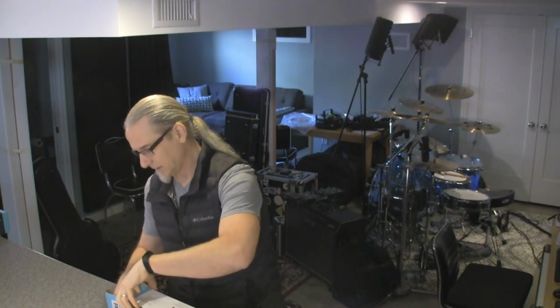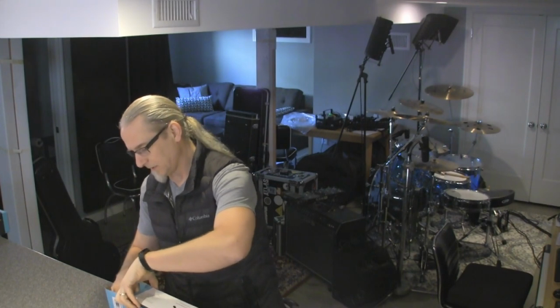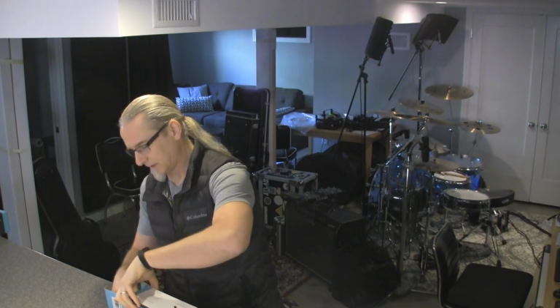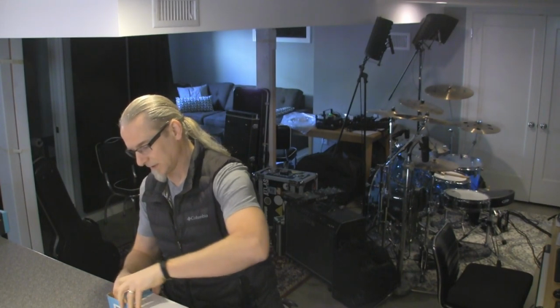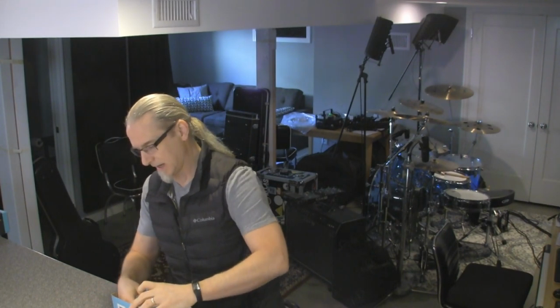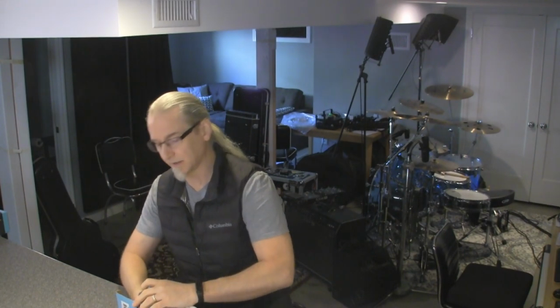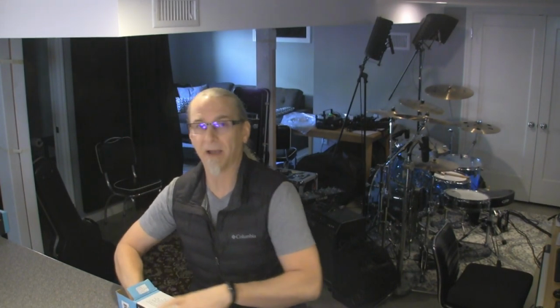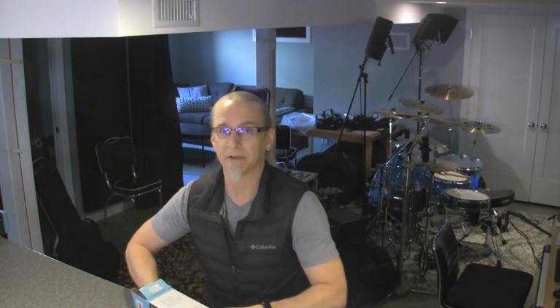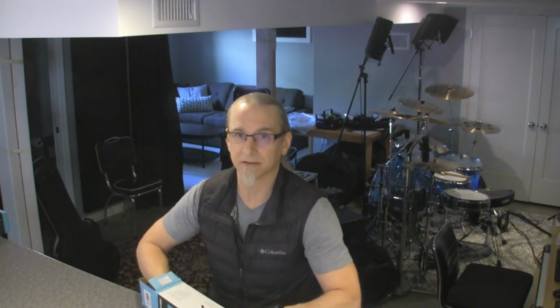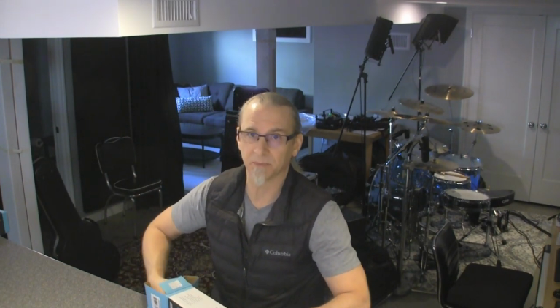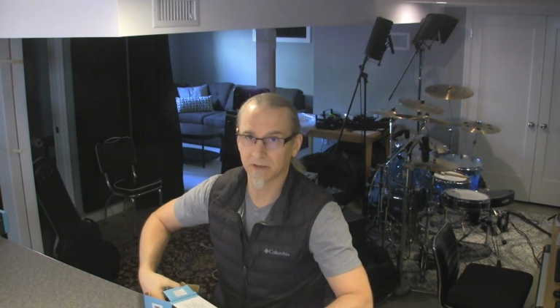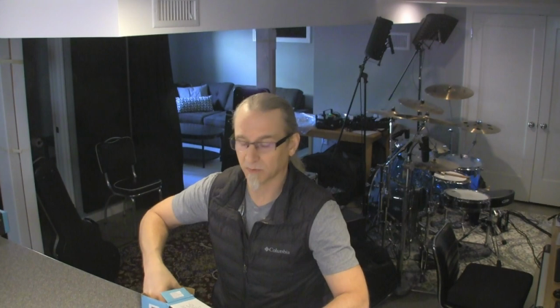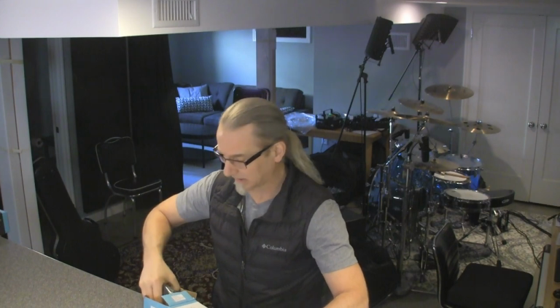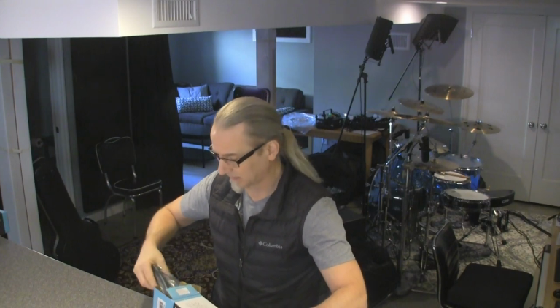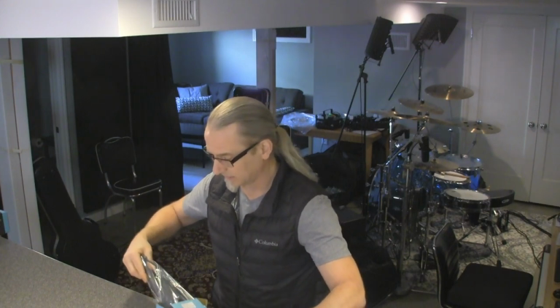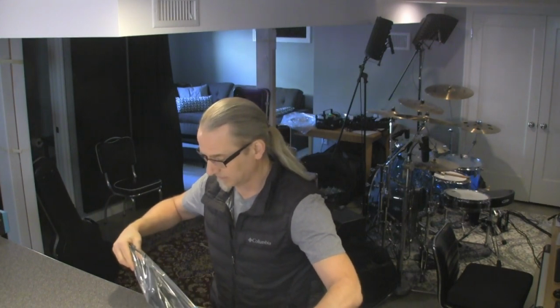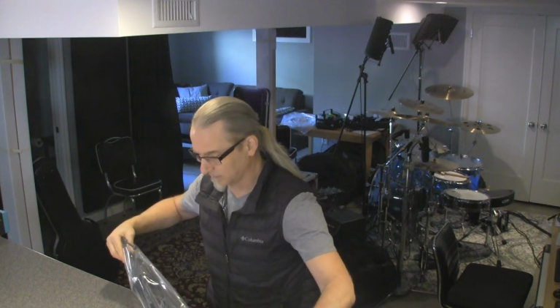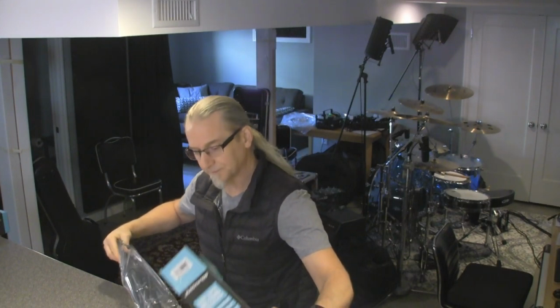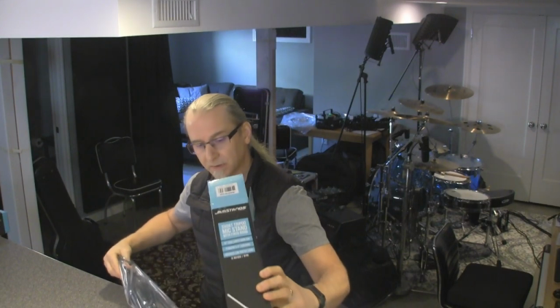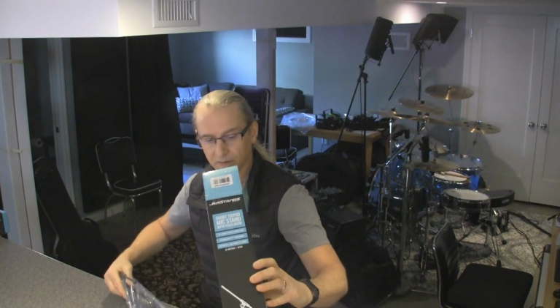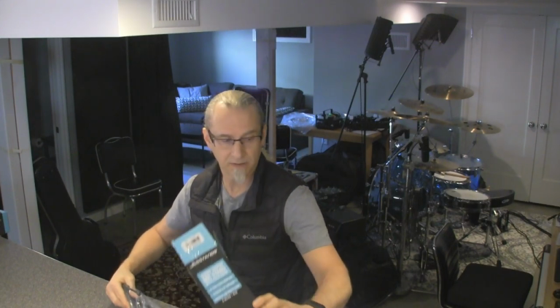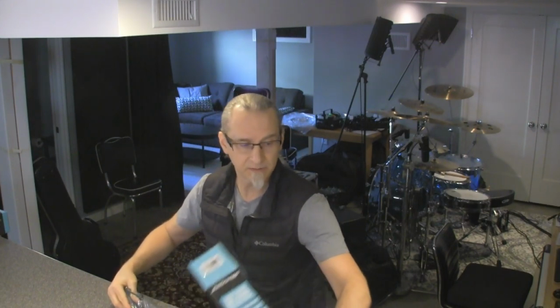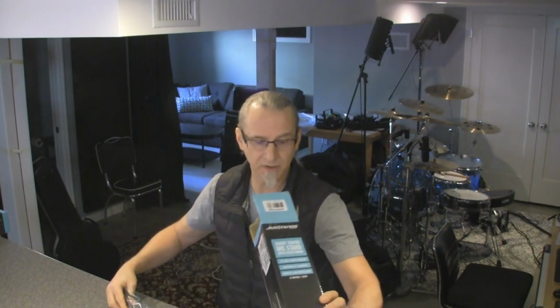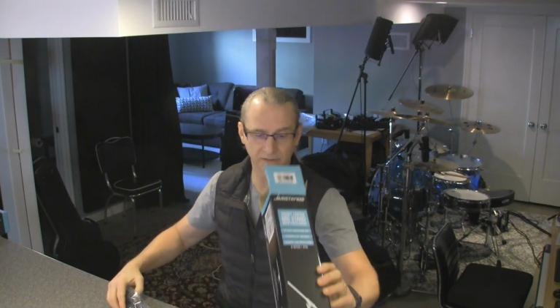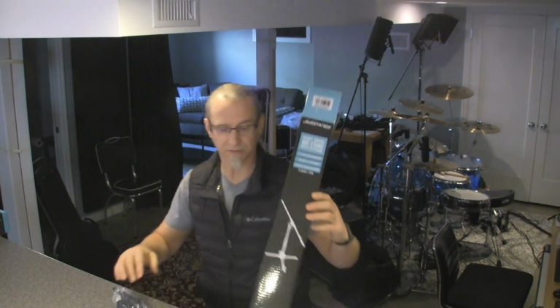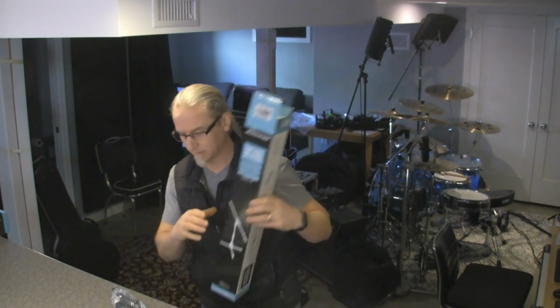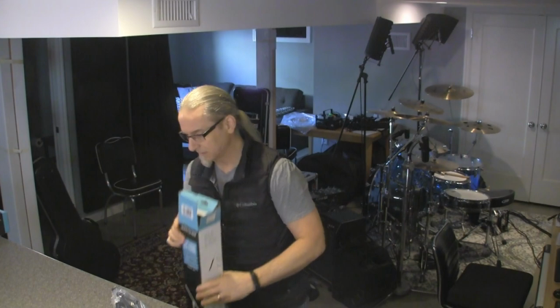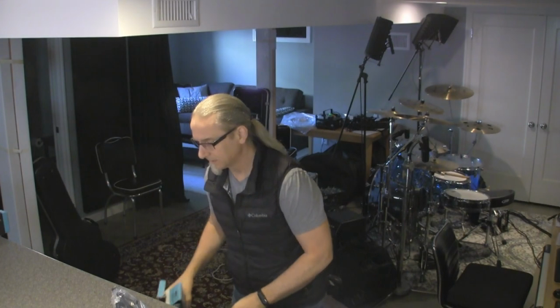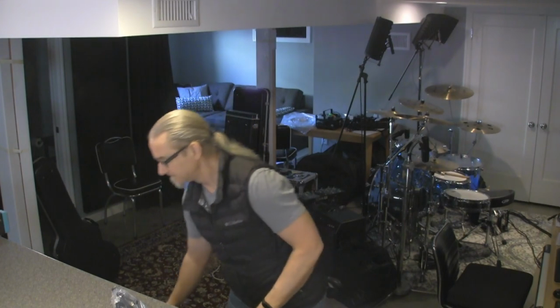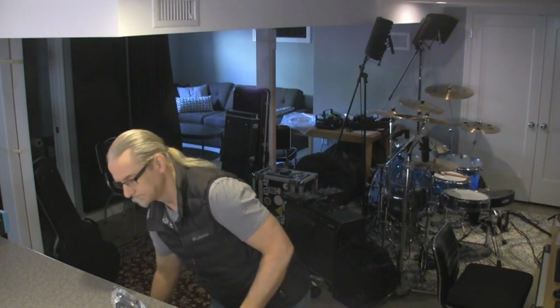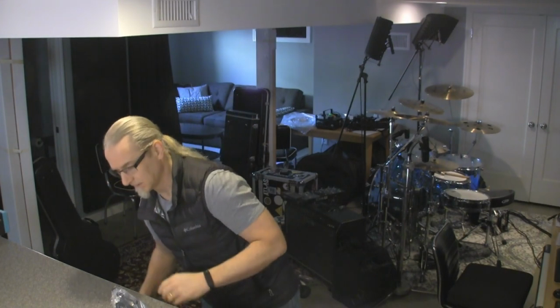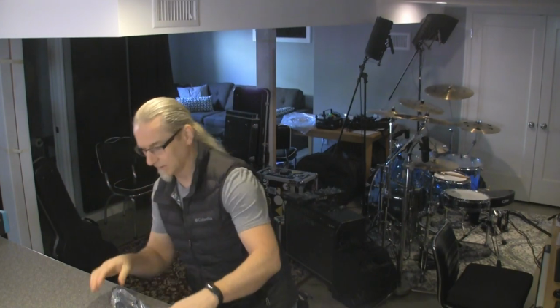So let's see what's inside. They were packed really nicely in a really big cardboard box. They're pretty heavy, actually. Let's take a look.